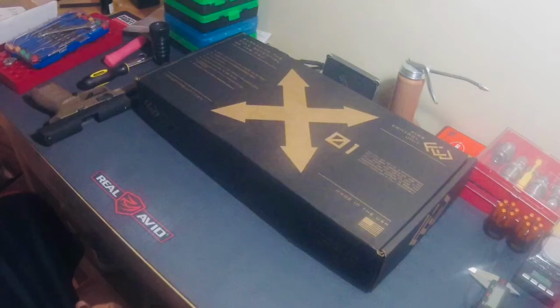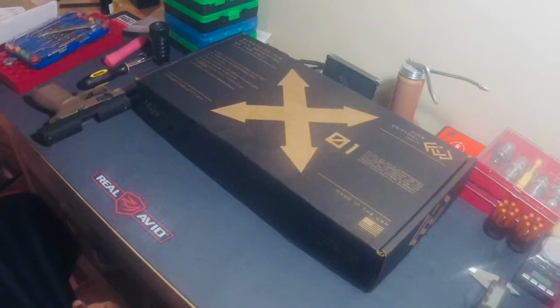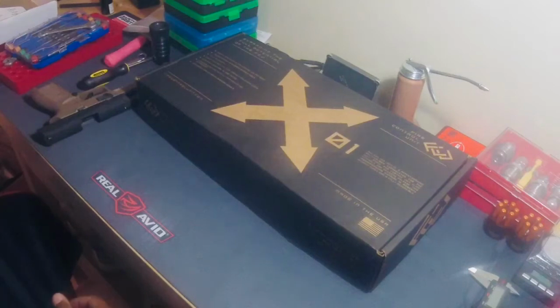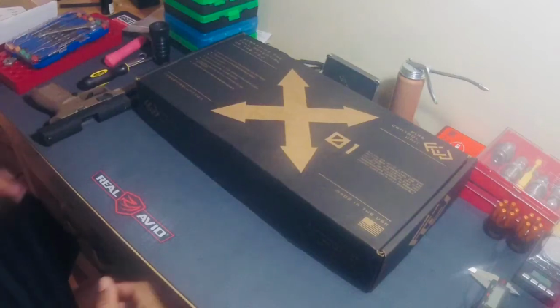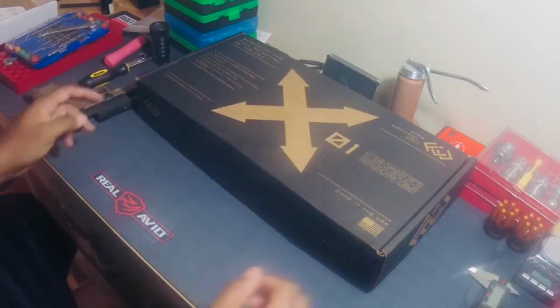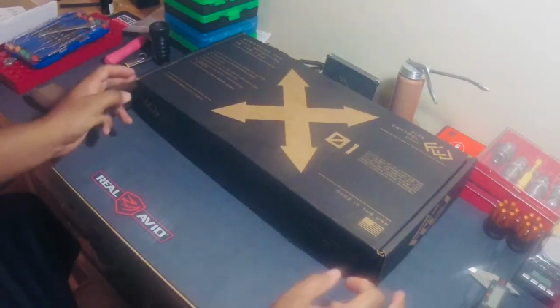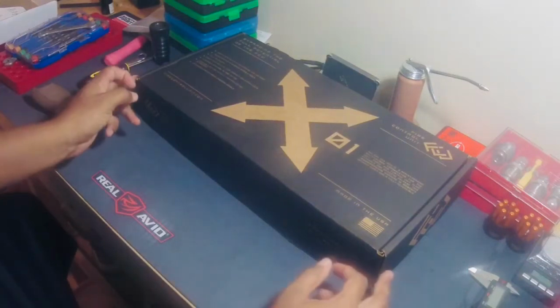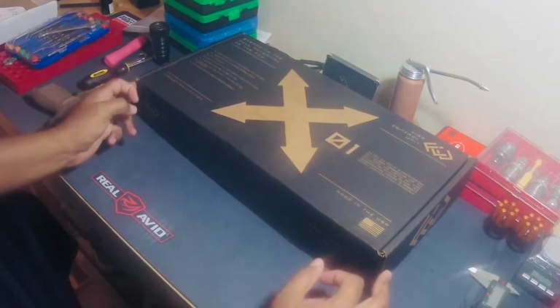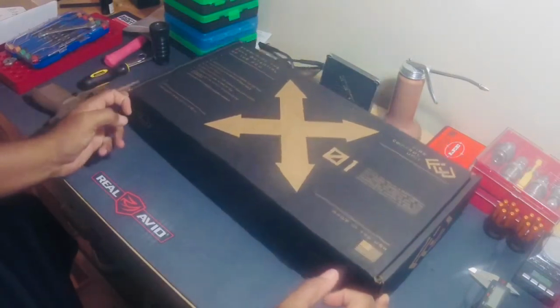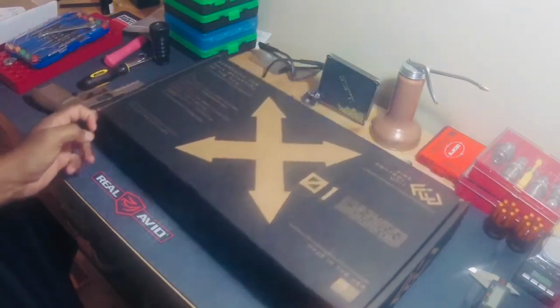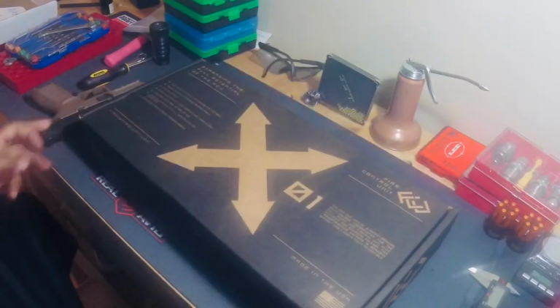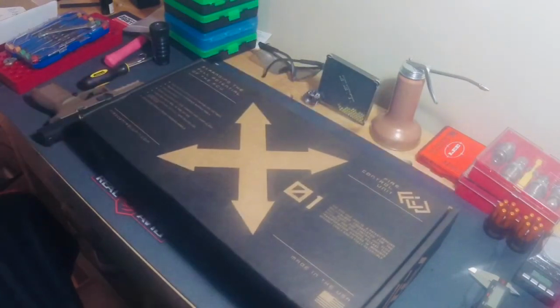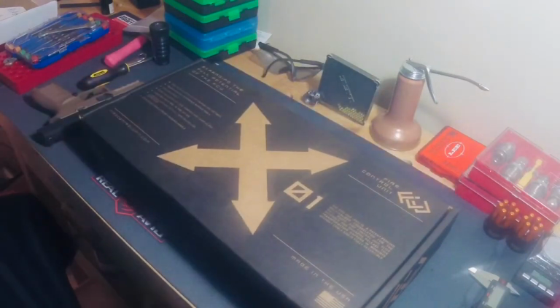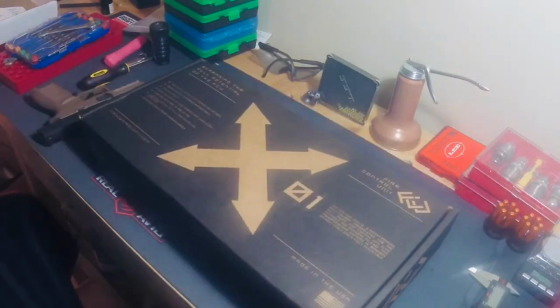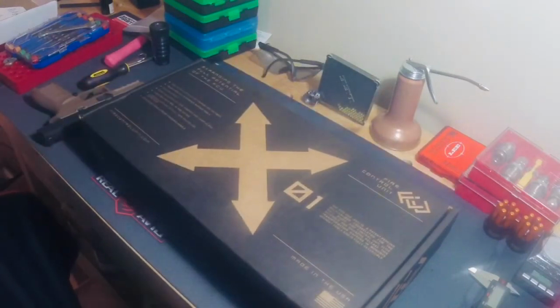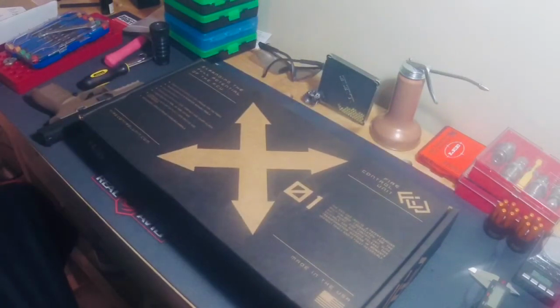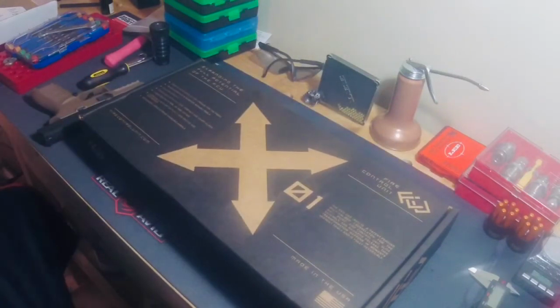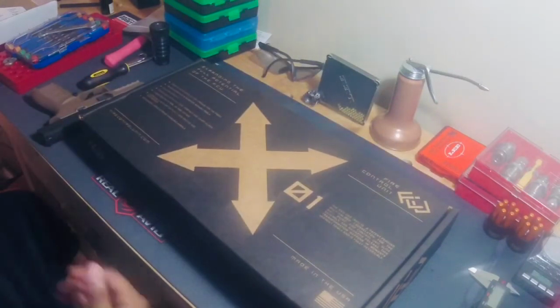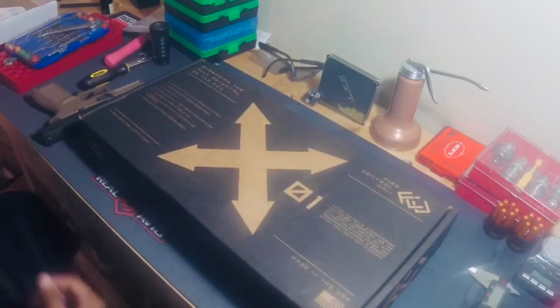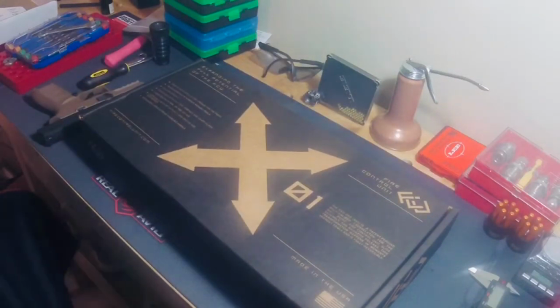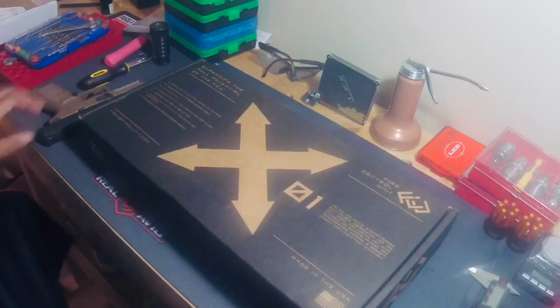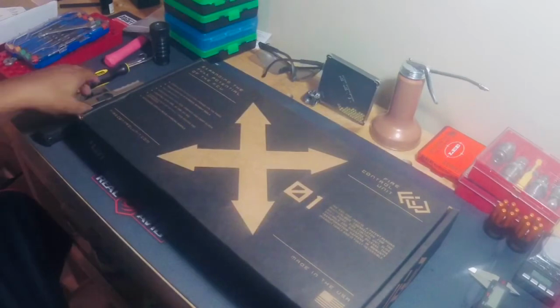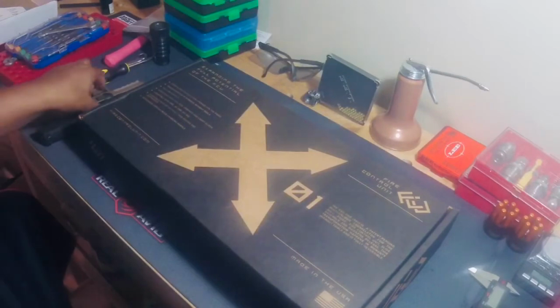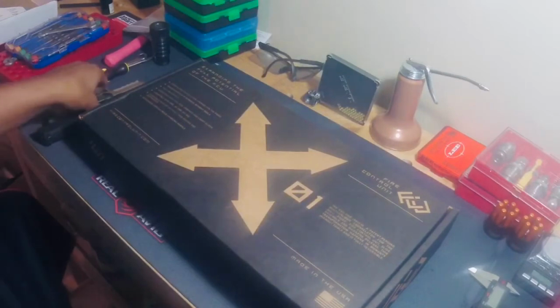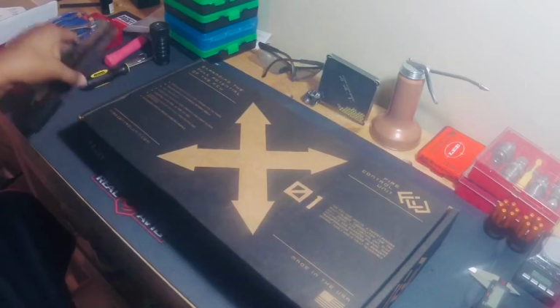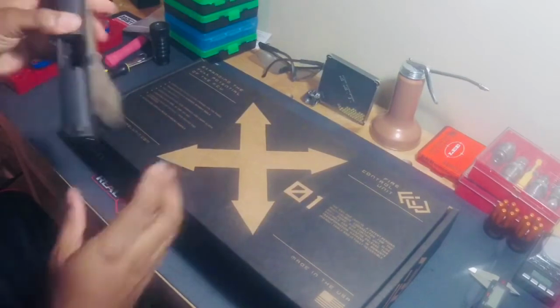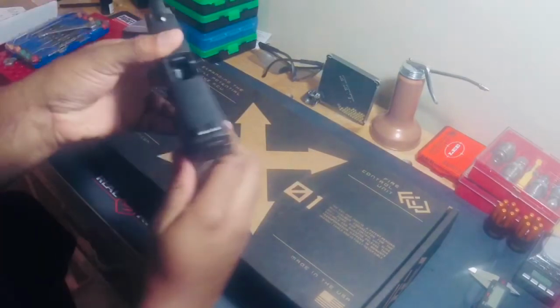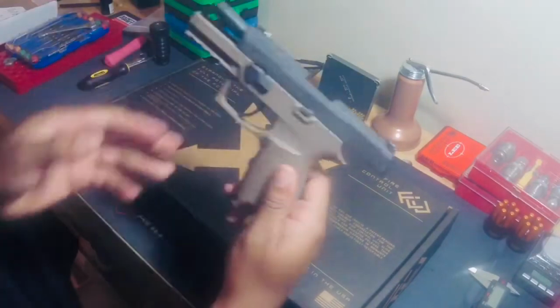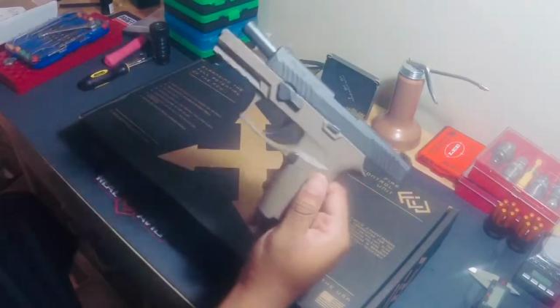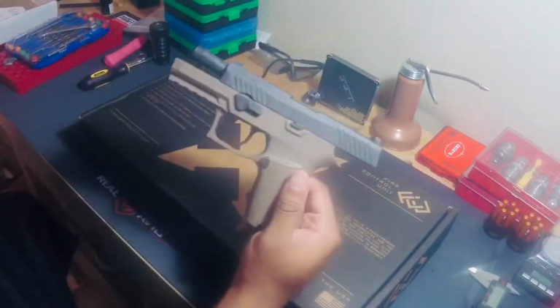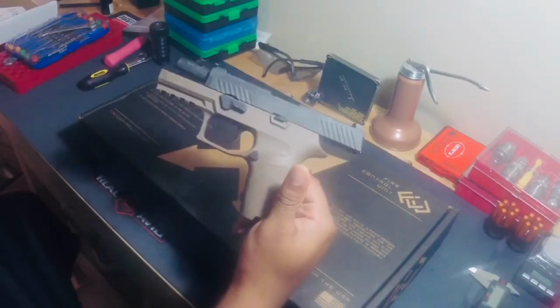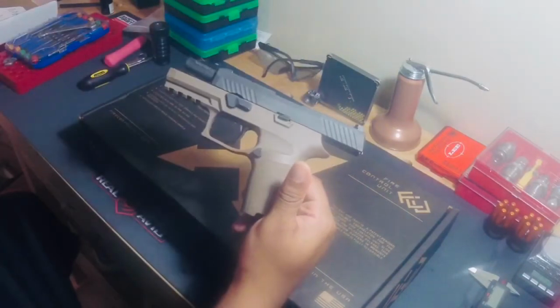Hello to you all. This is going to be an unboxing and first impressions of the X01, the fire control unit for the Sig Sauer P320.